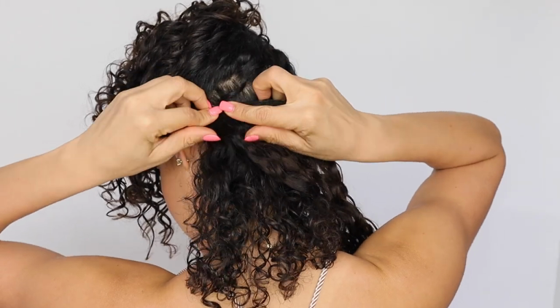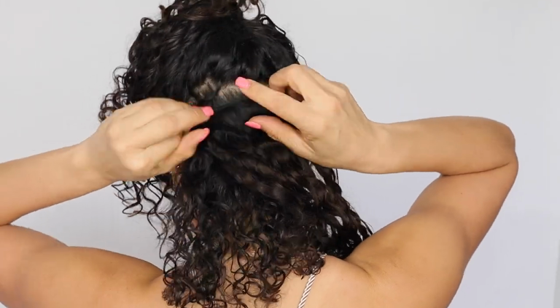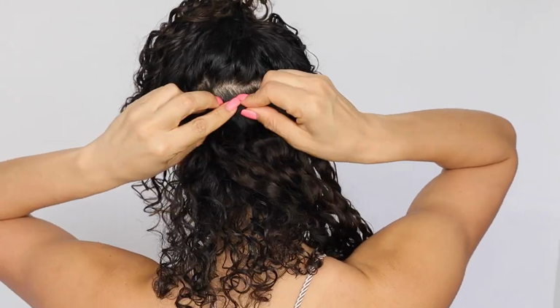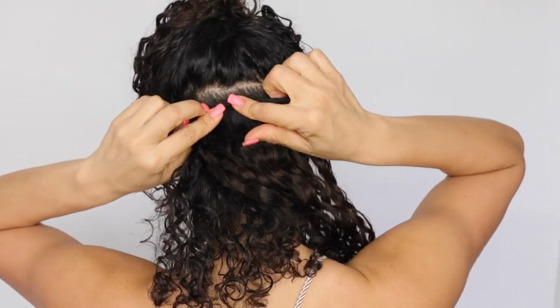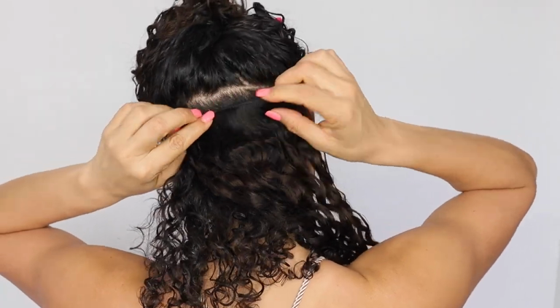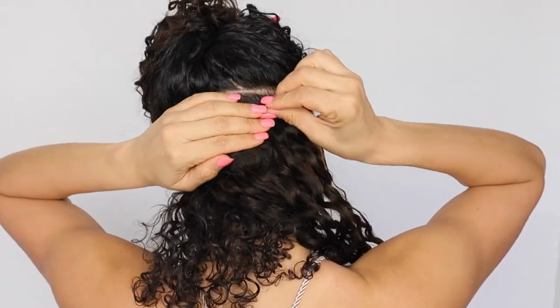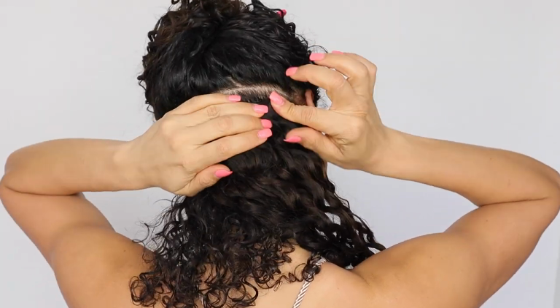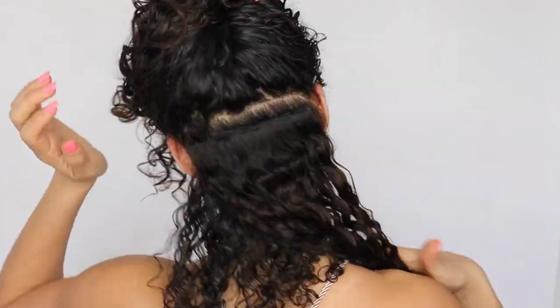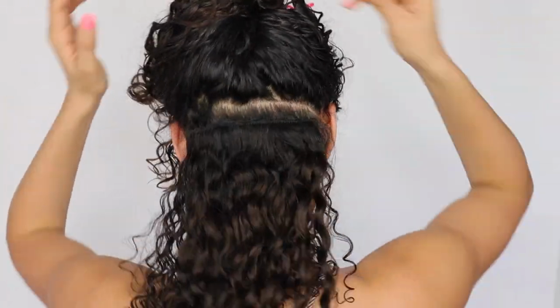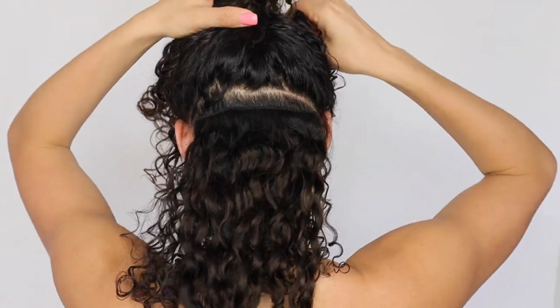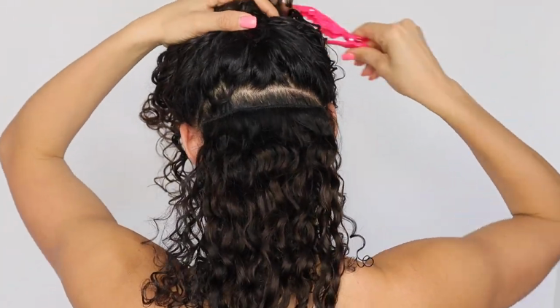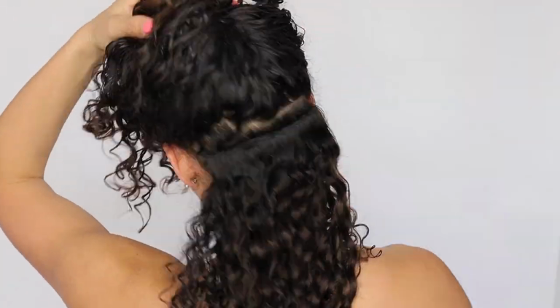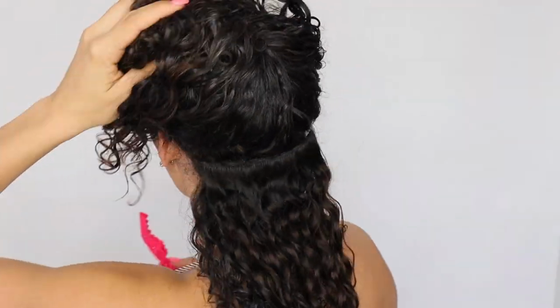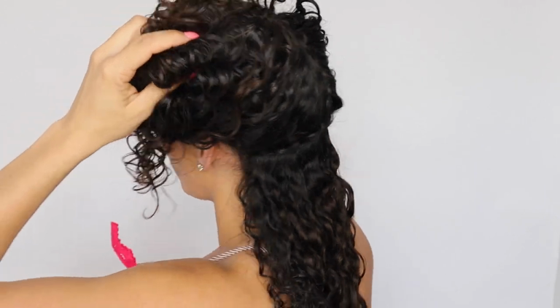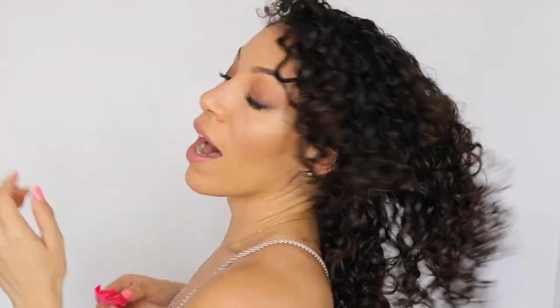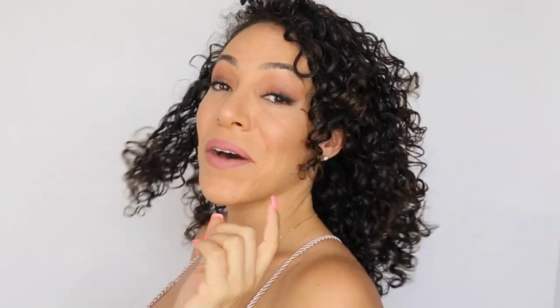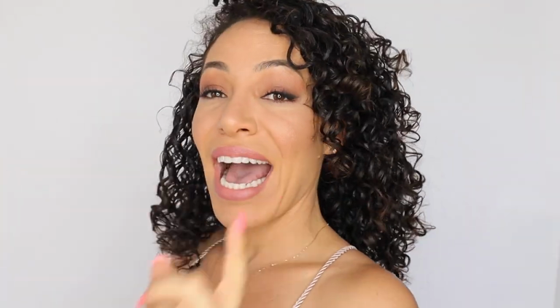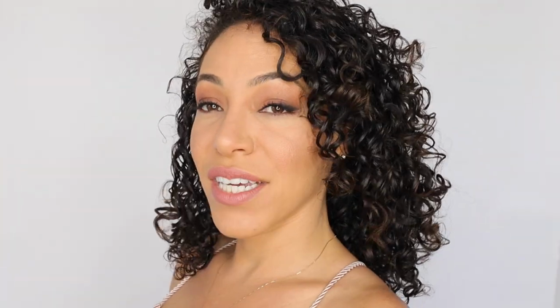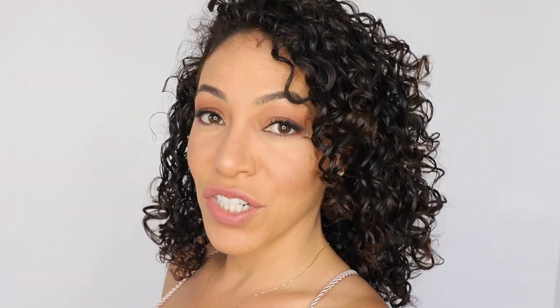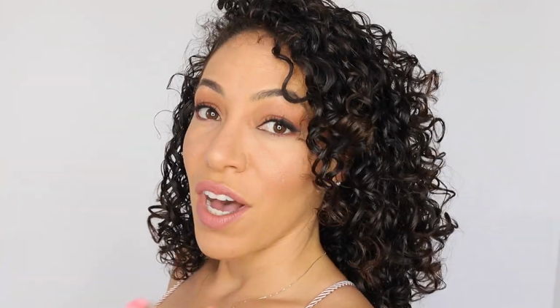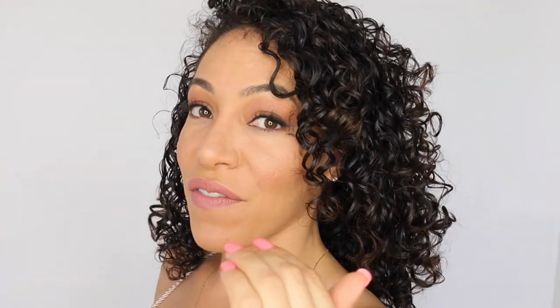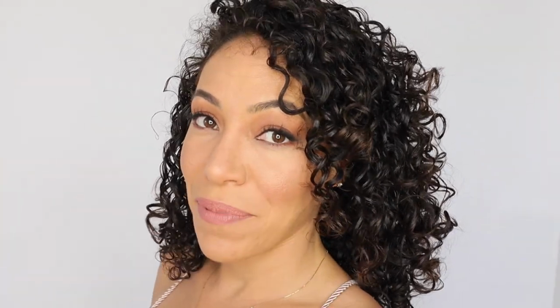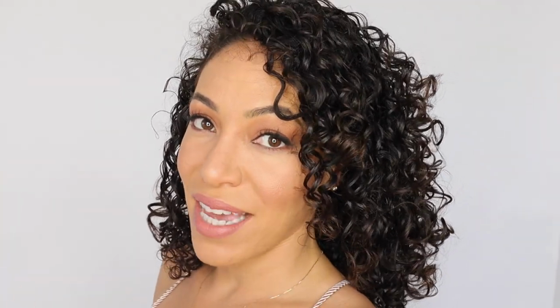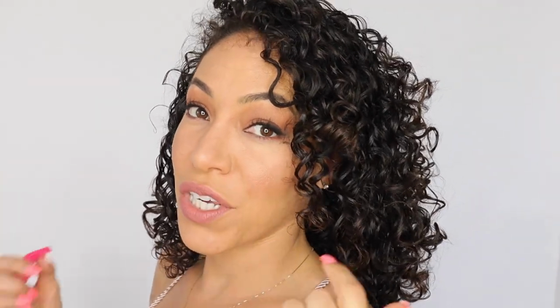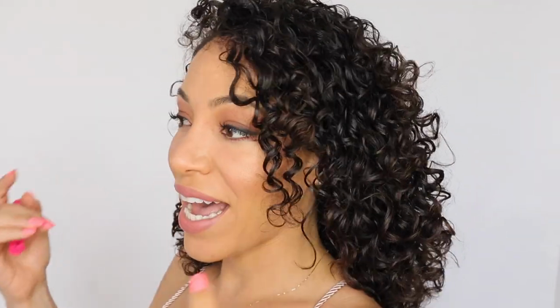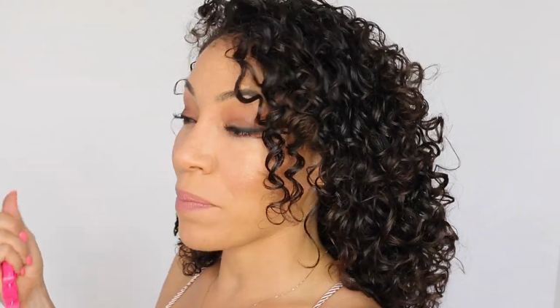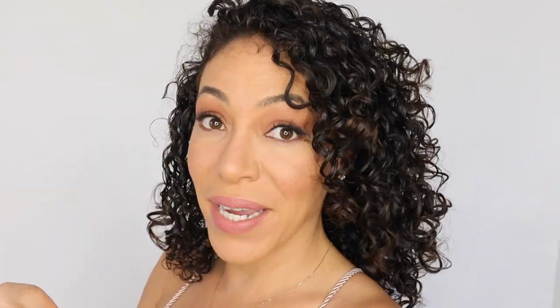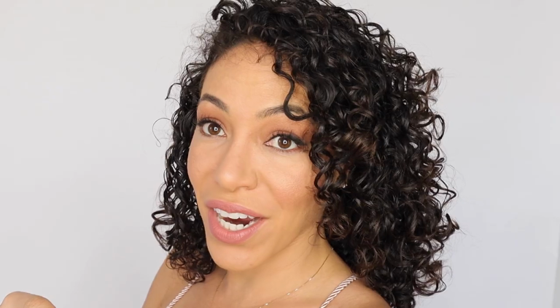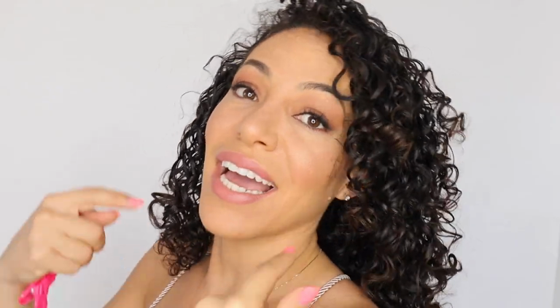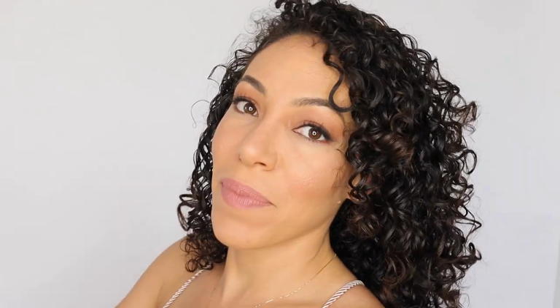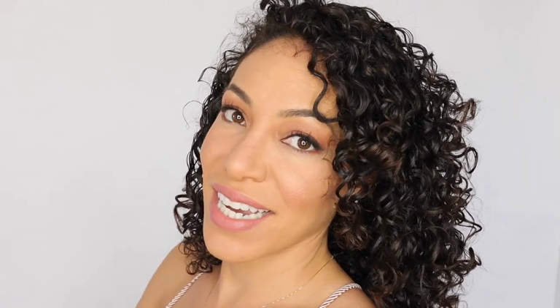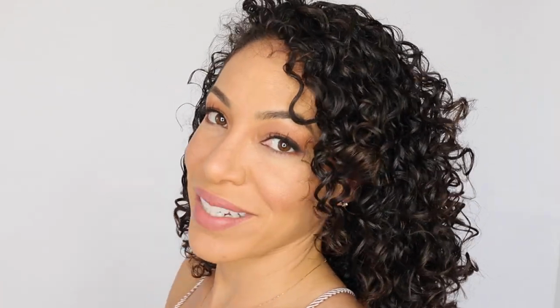The first piece that you're going to use has three clips. About half an inch above that piece, I'm going to go ahead and part my hair and clip on the next one.